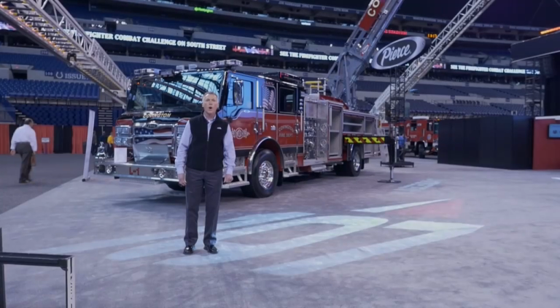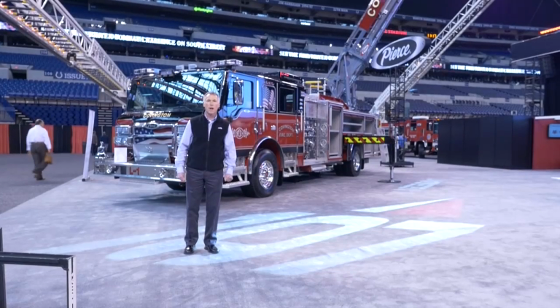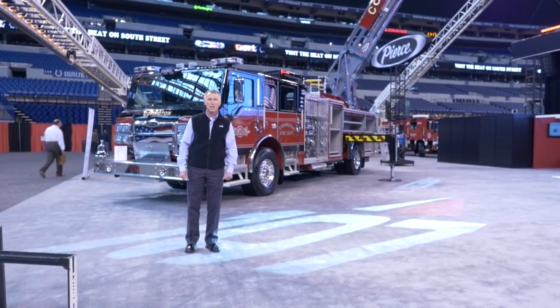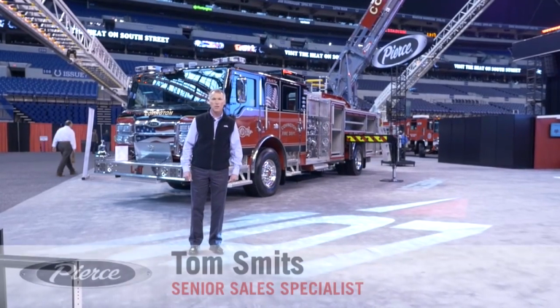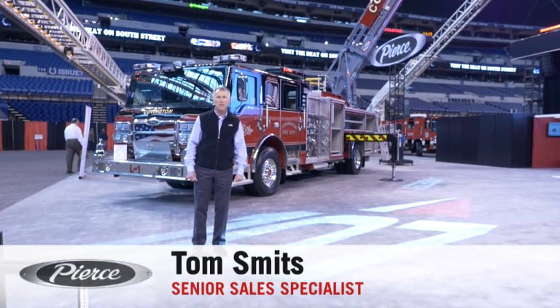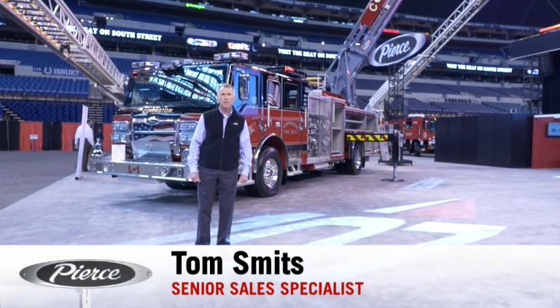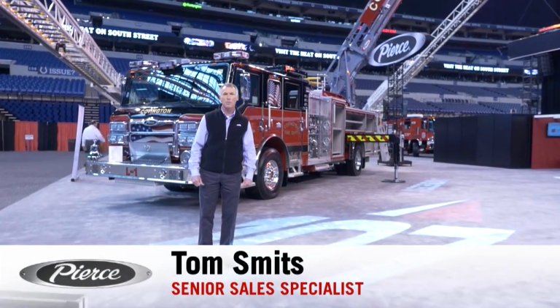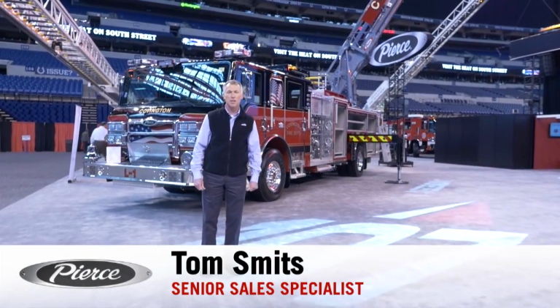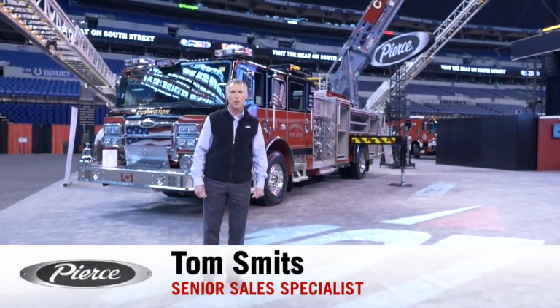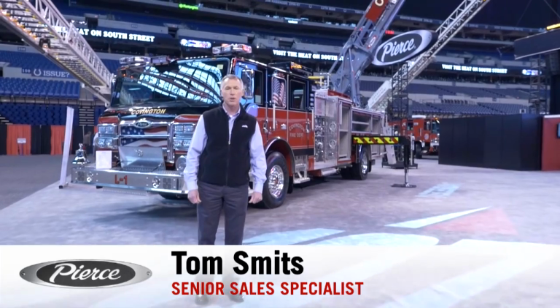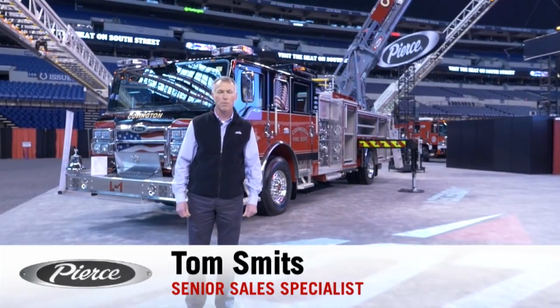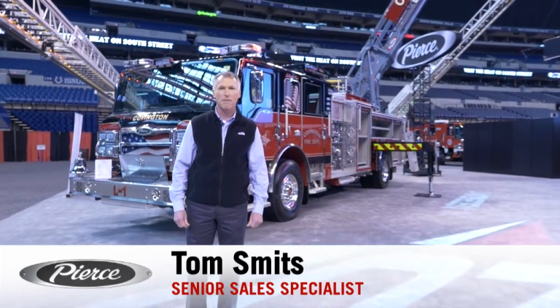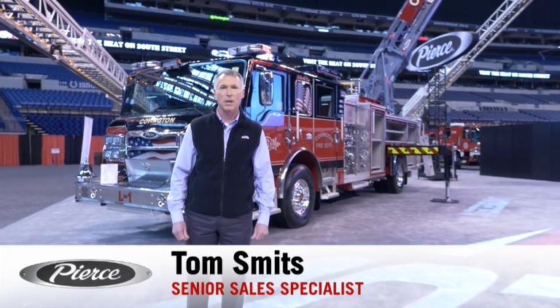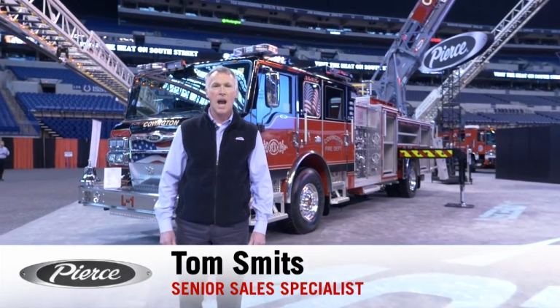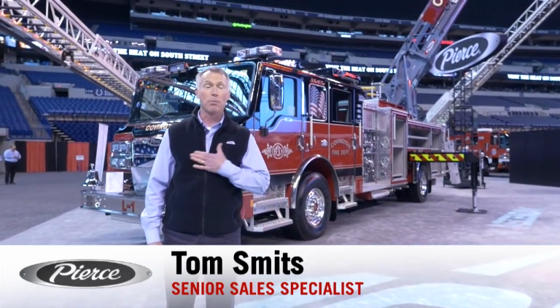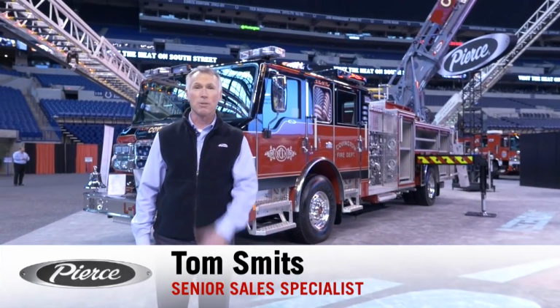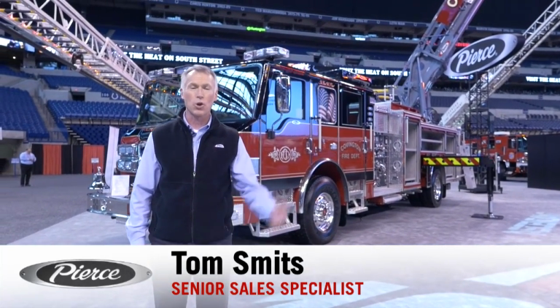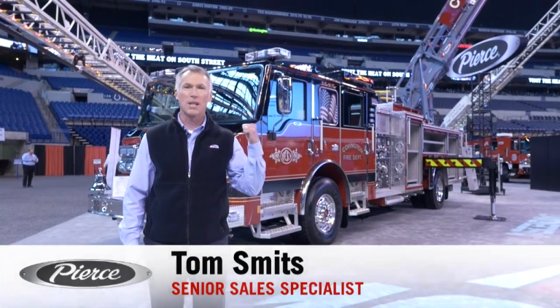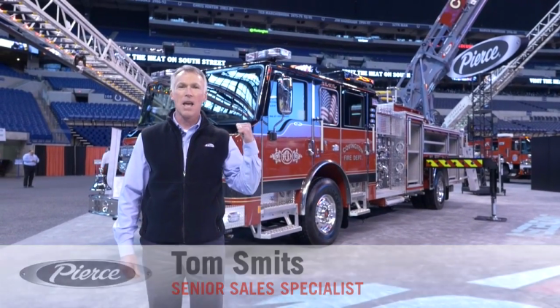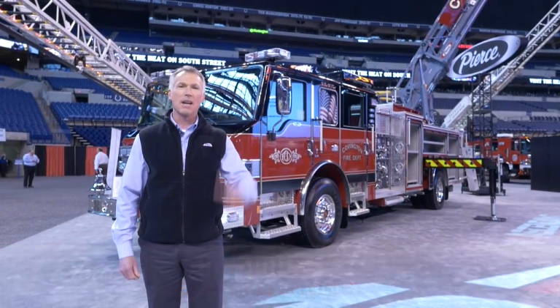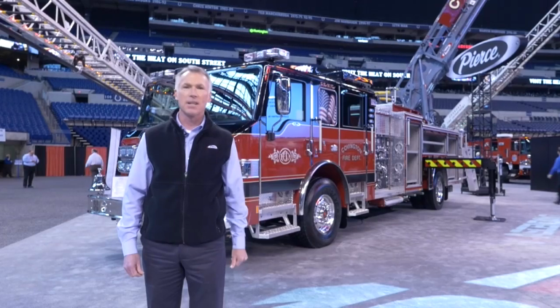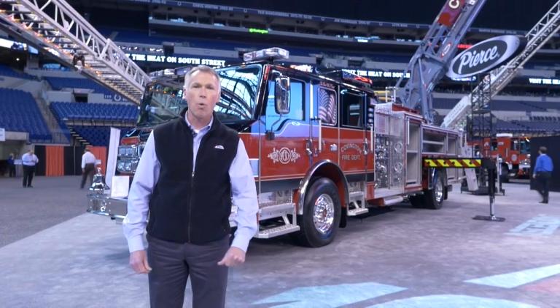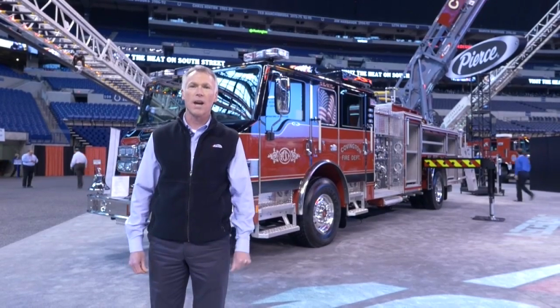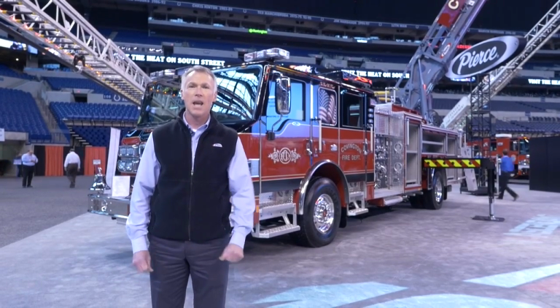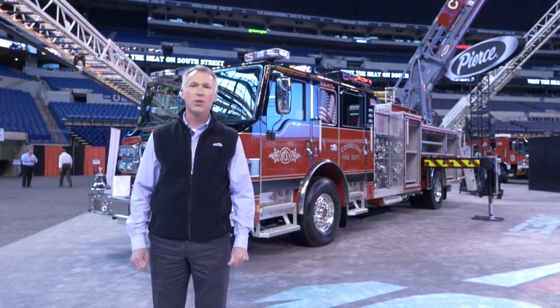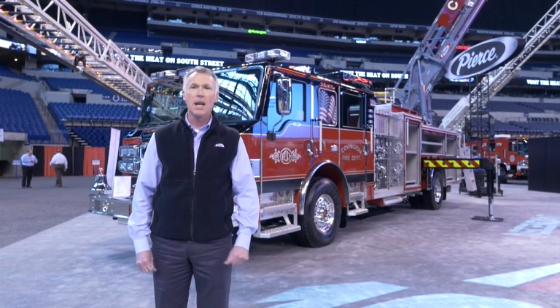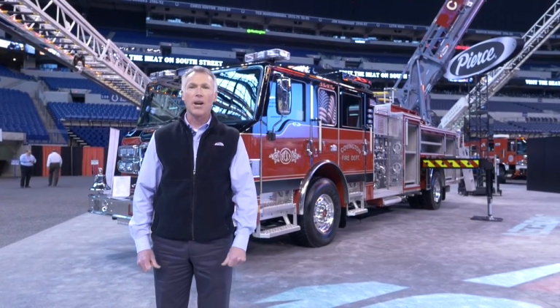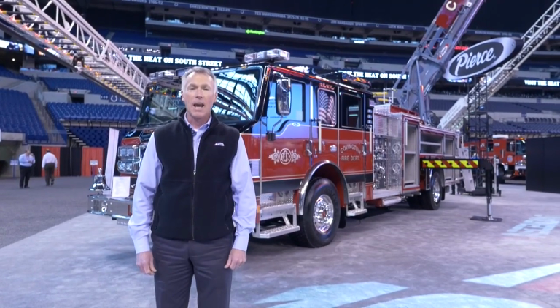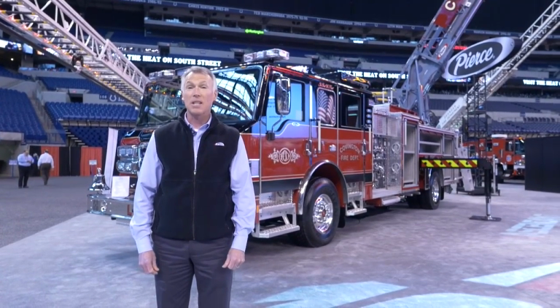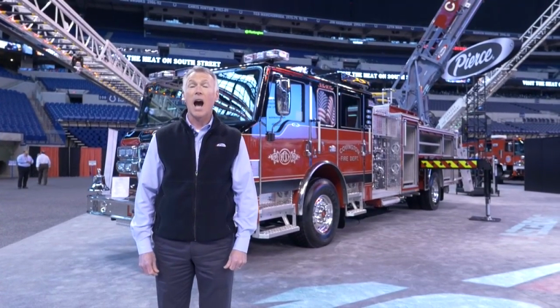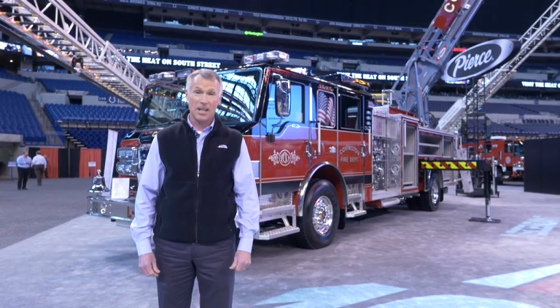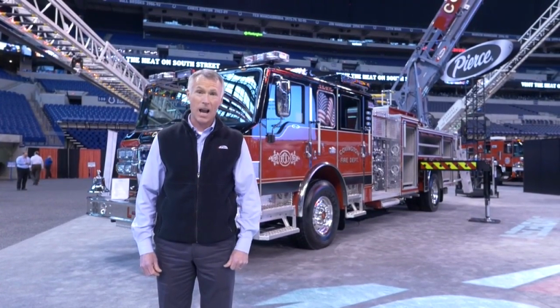Welcome to FDIC 2016. My name is Tom Smits, Senior Sales Specialist for Pierce Manufacturing. I have the pleasure to be able to show you today the City of Covington's 107 Heavy Duty Ladder, and this is on a single axle.